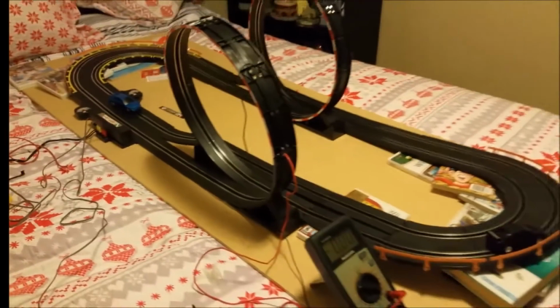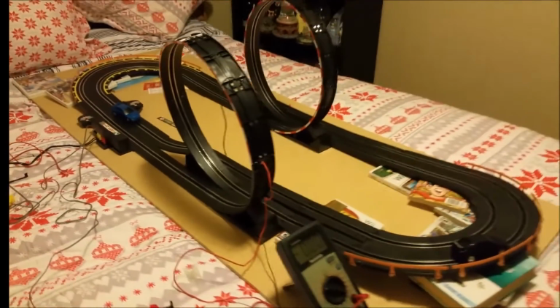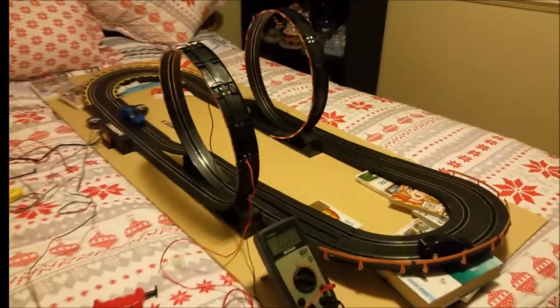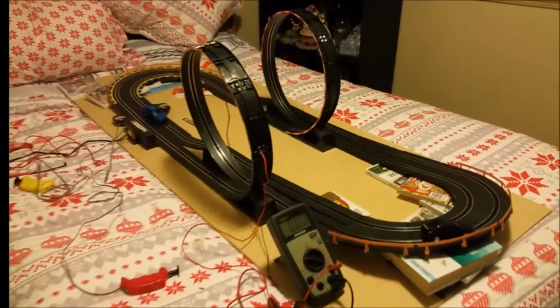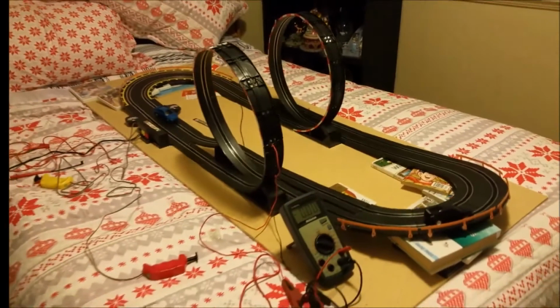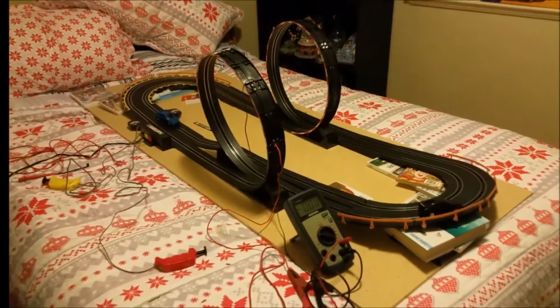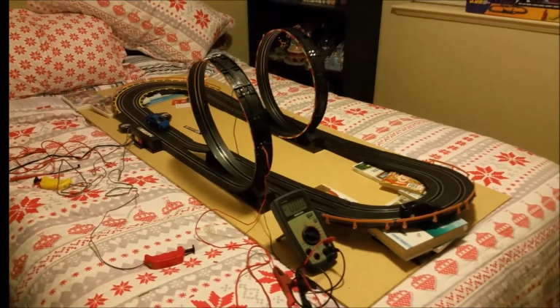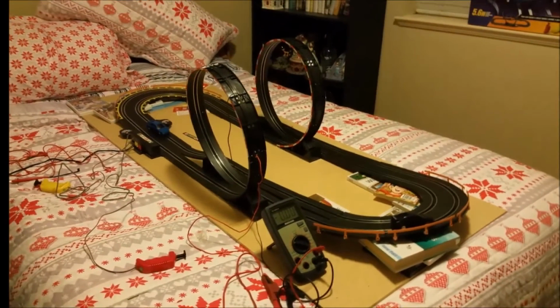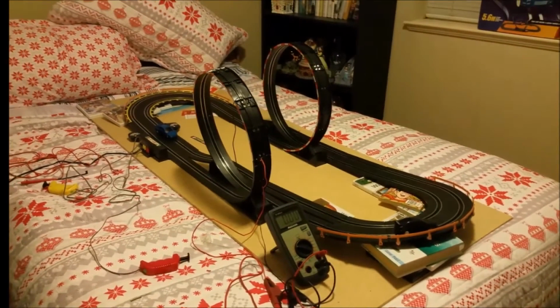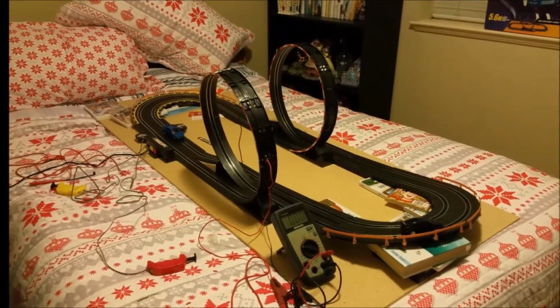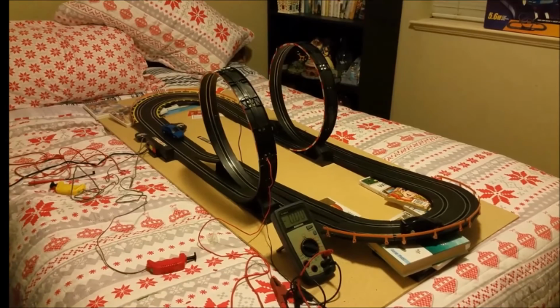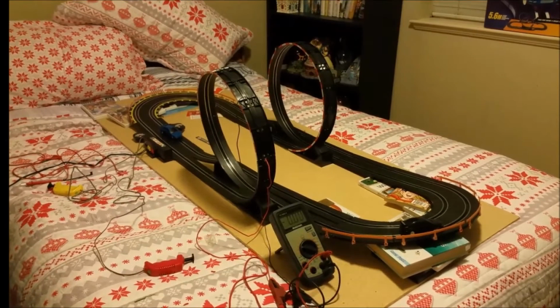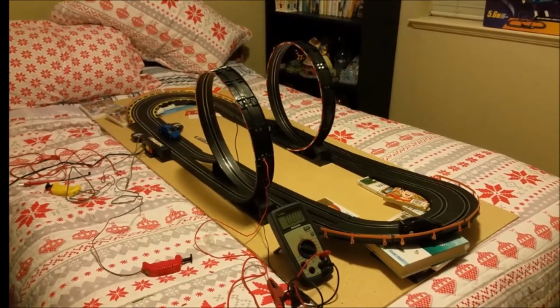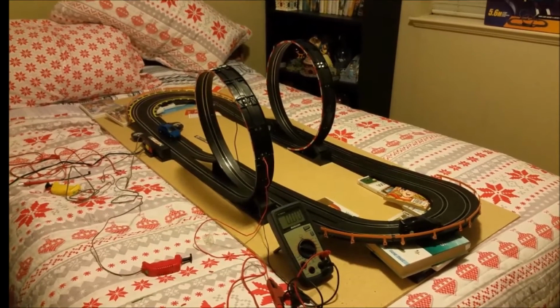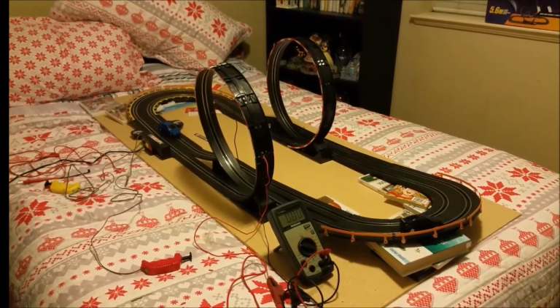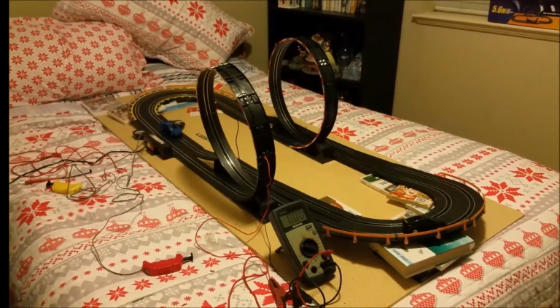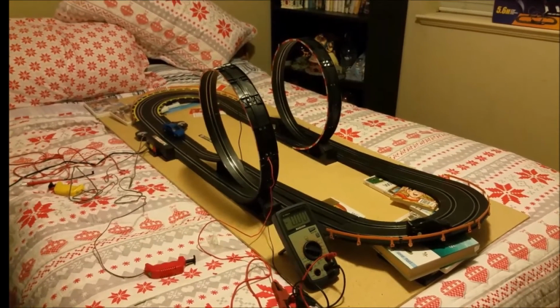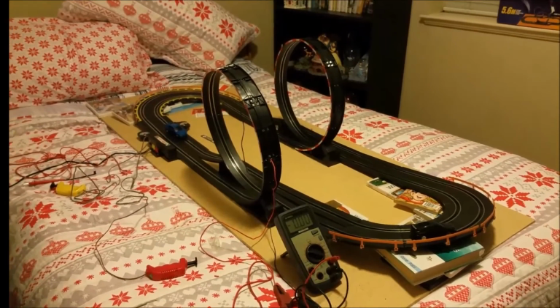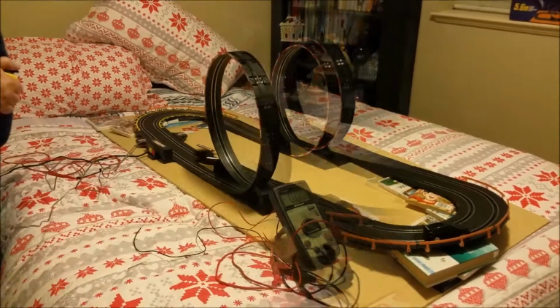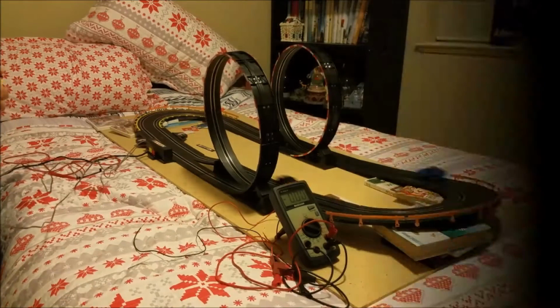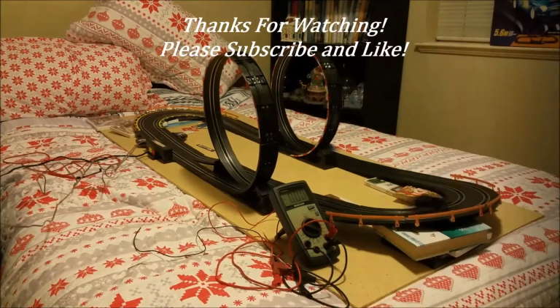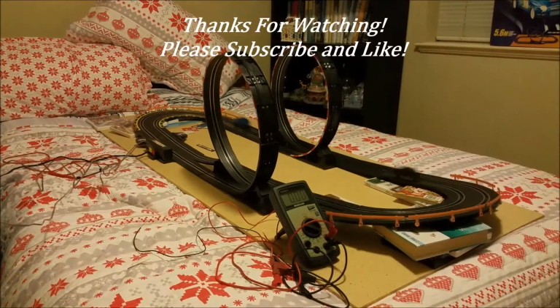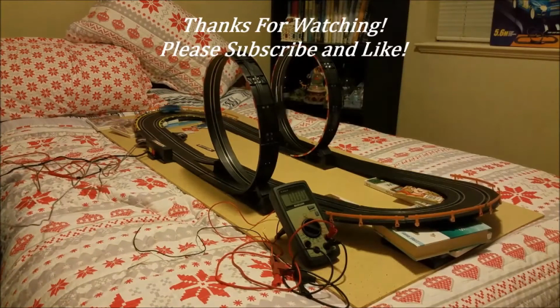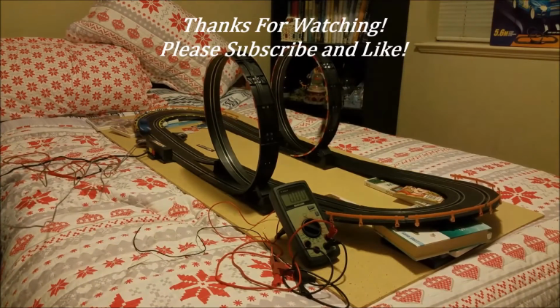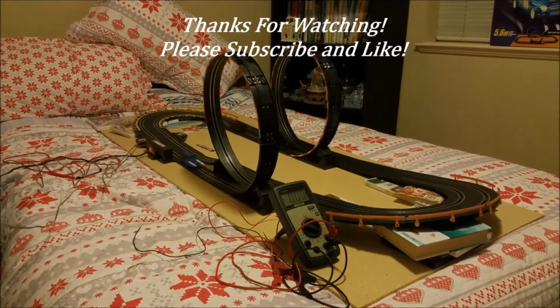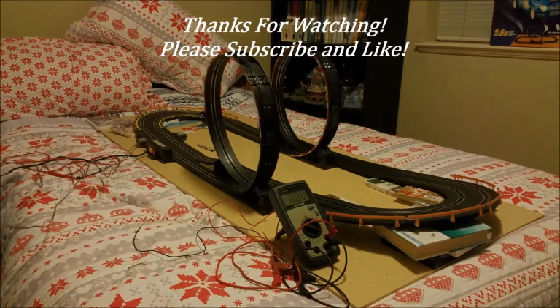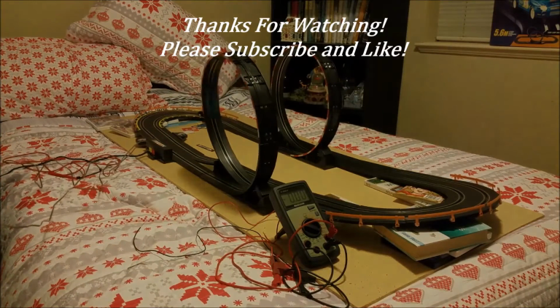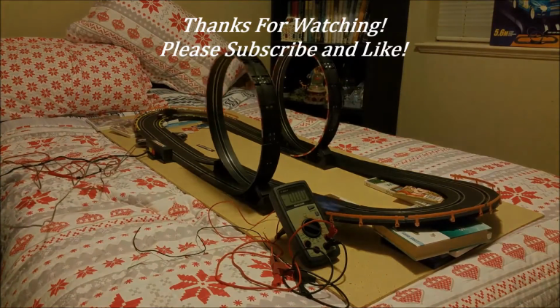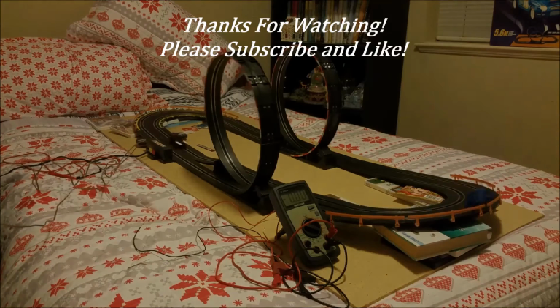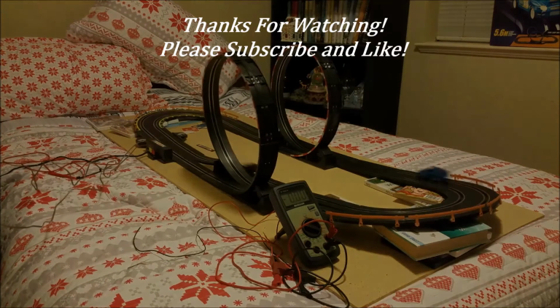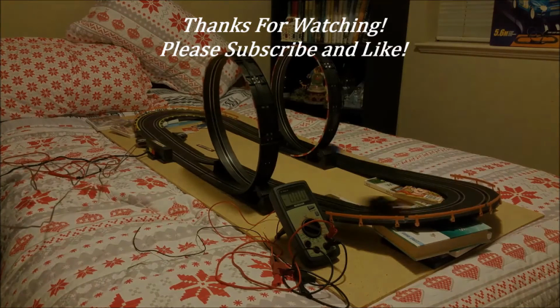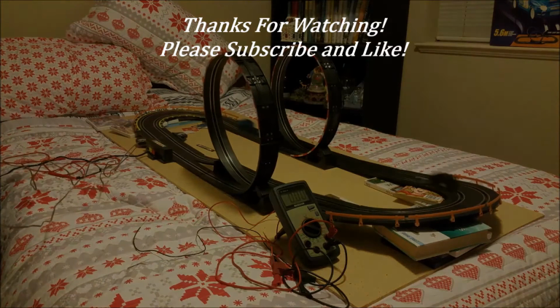Thank you very much for watching Gong Show Garage. I hope you enjoy this video — we're getting the hang of it, so stay tuned.